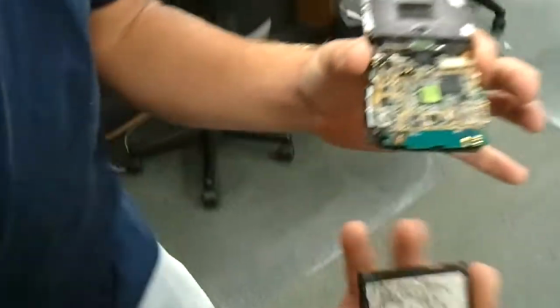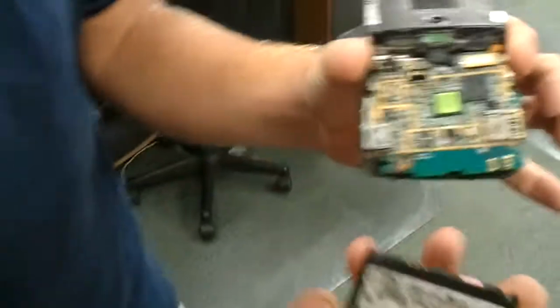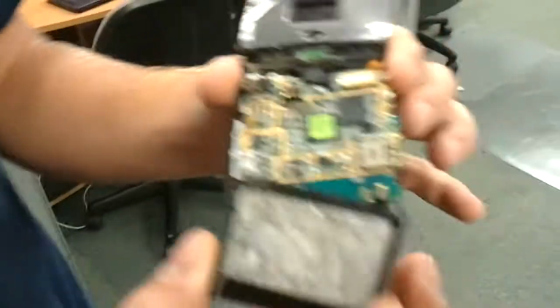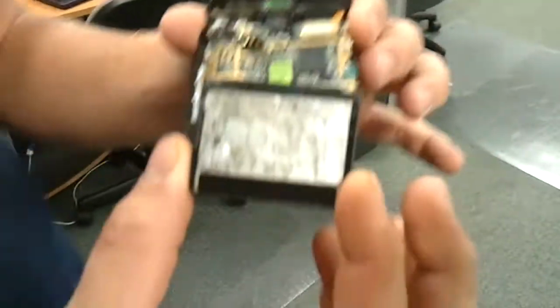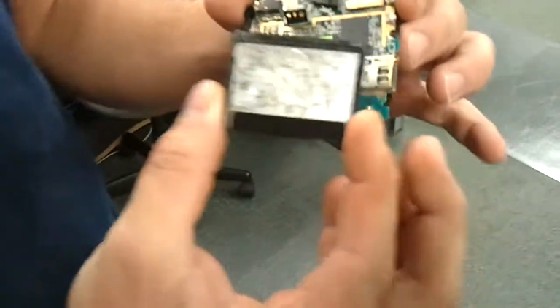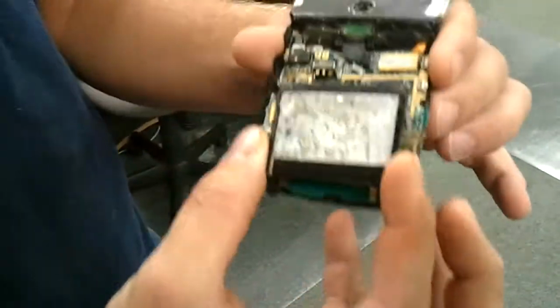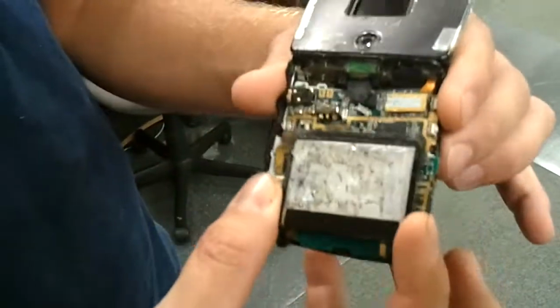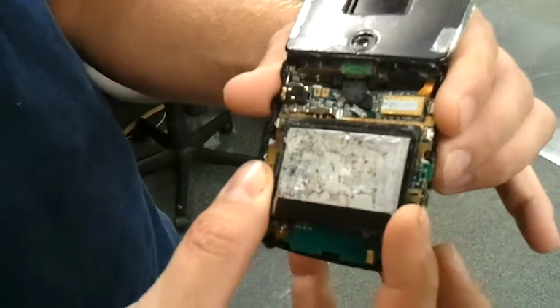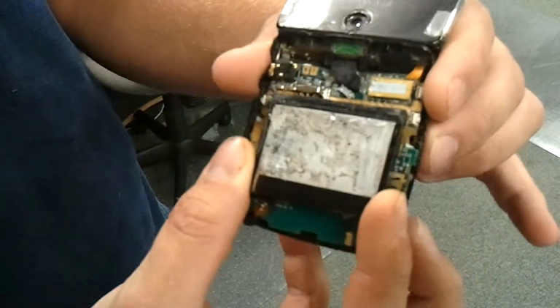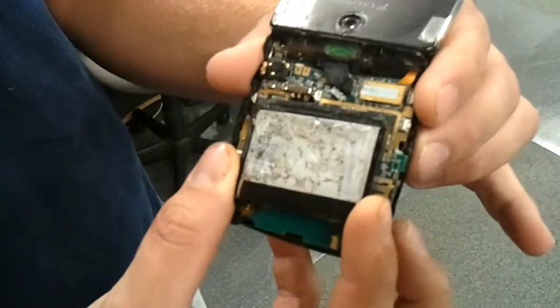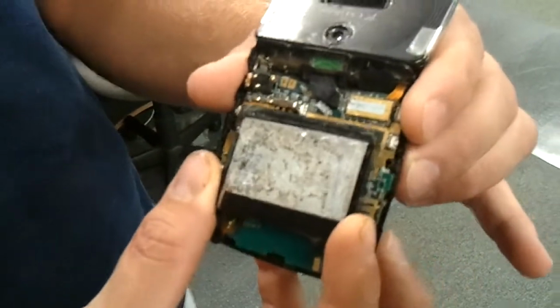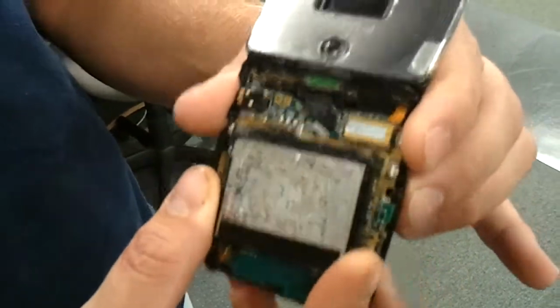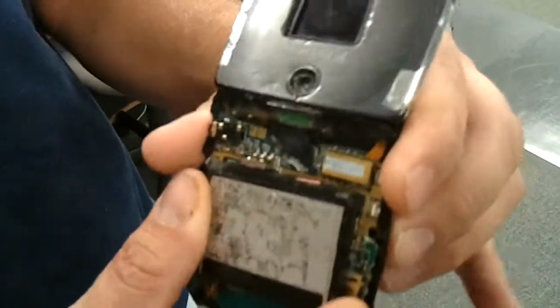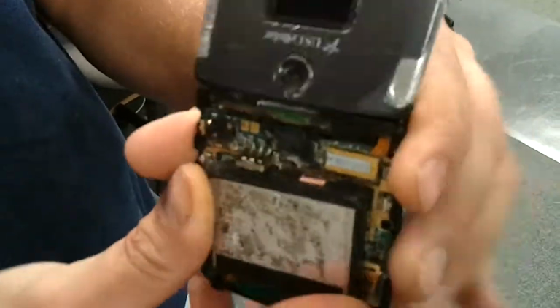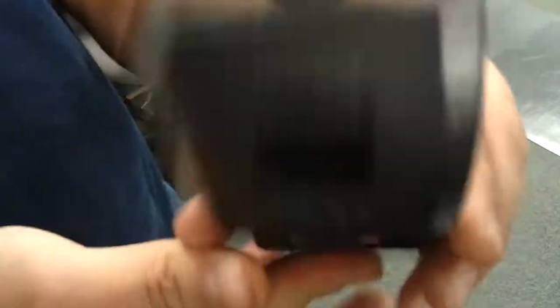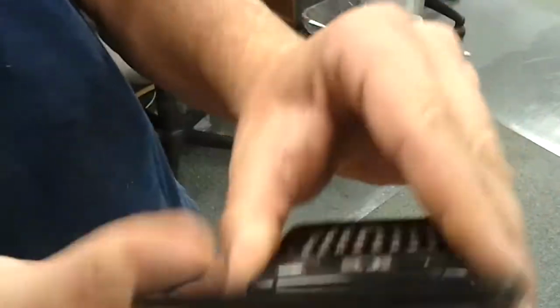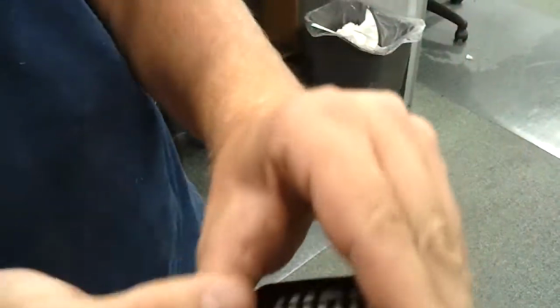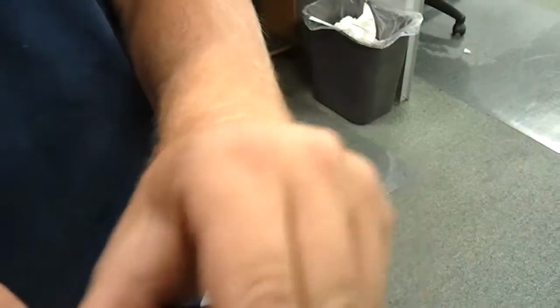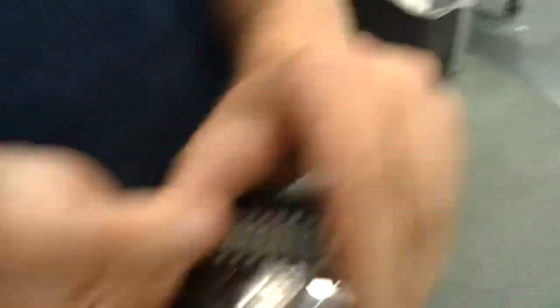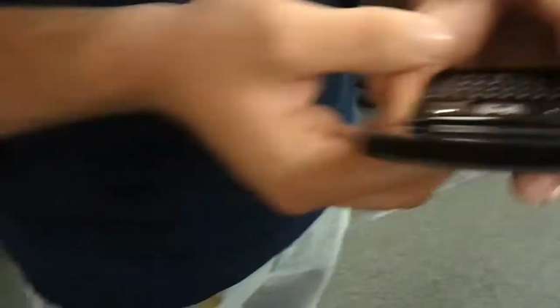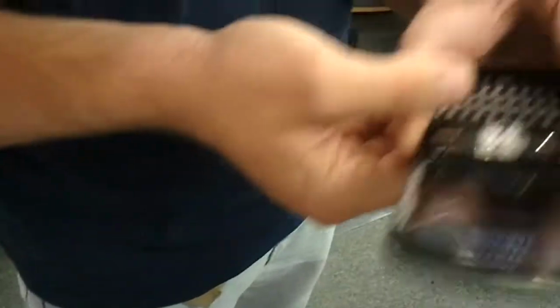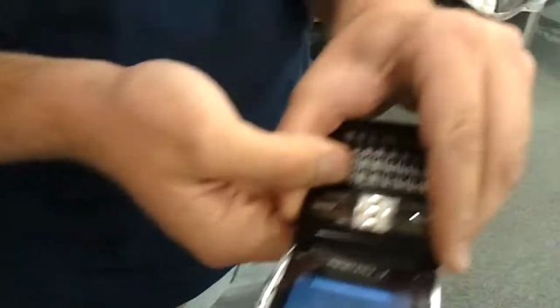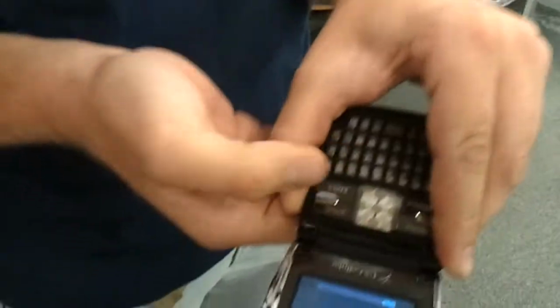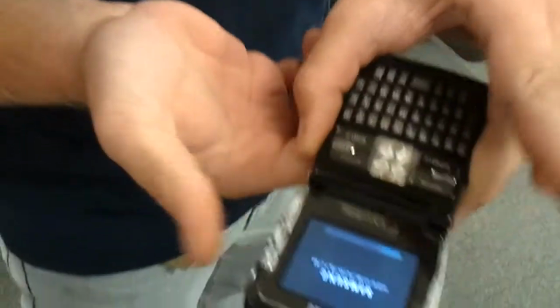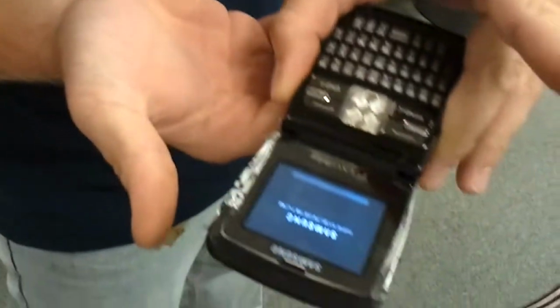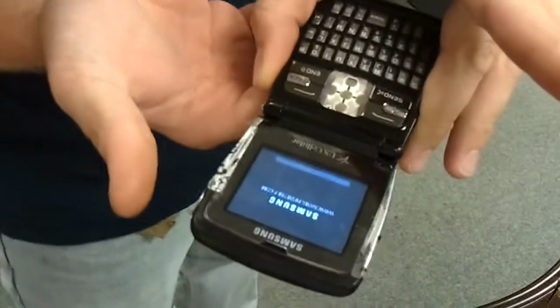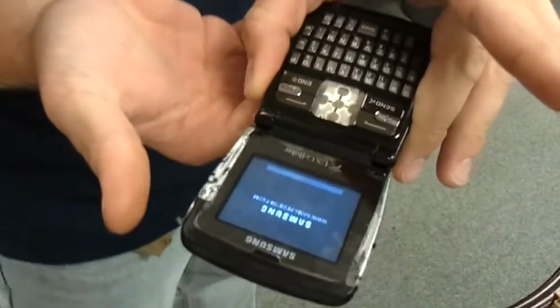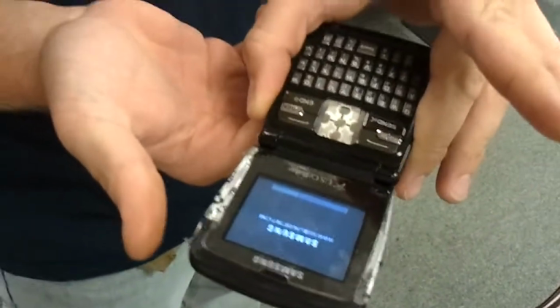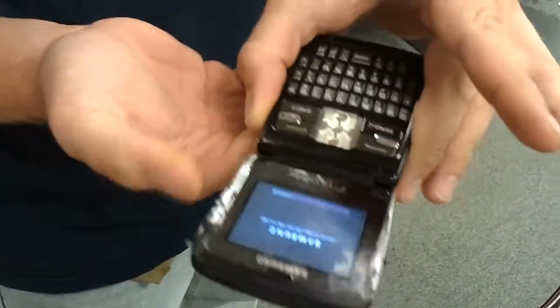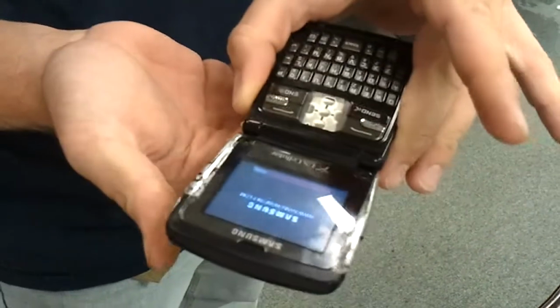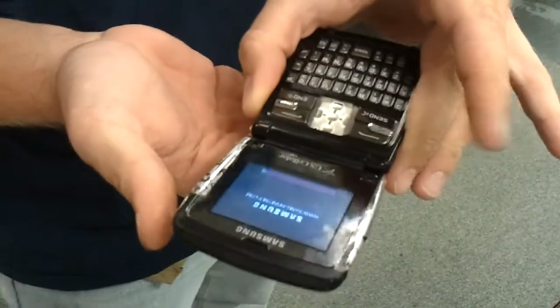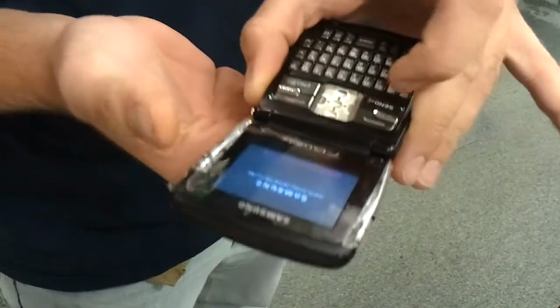Here's the battery. Connect it here, flip it over, and it turns on. And then you make a phone call after that.